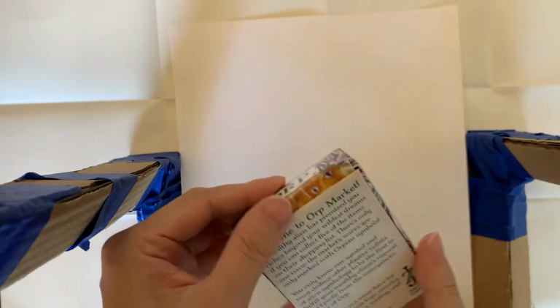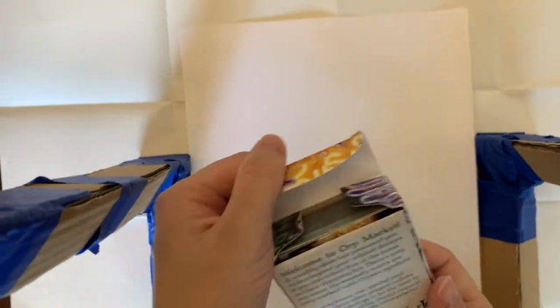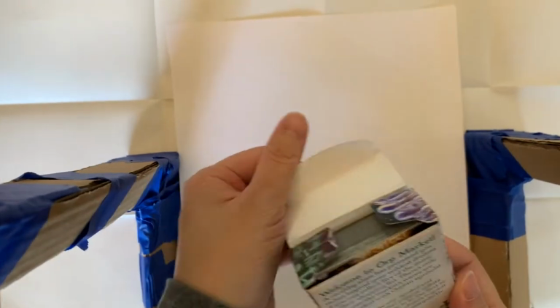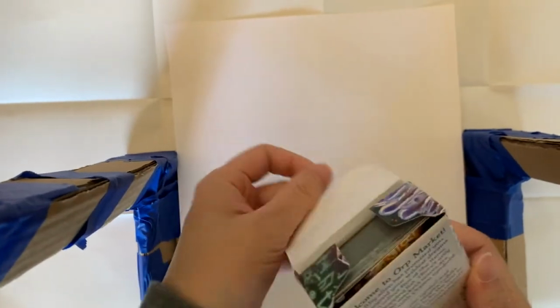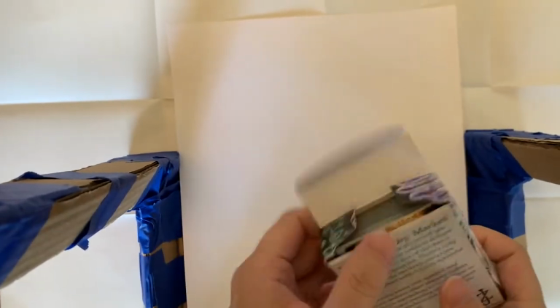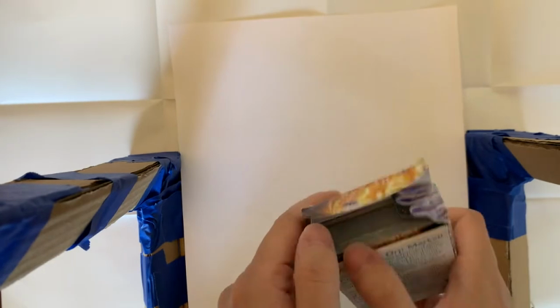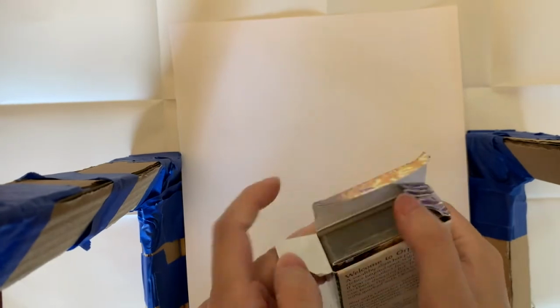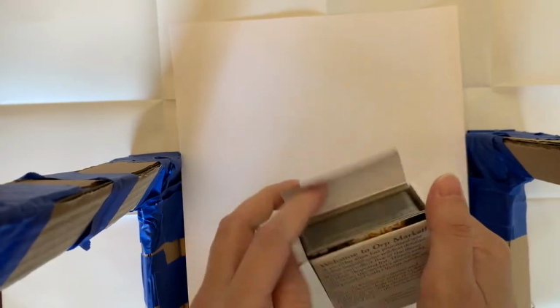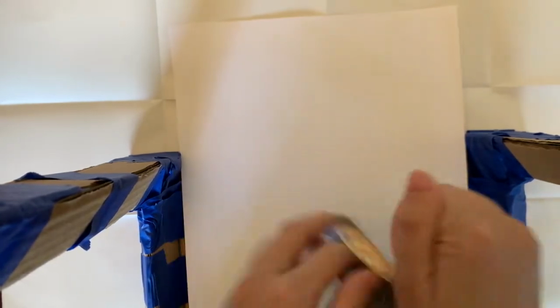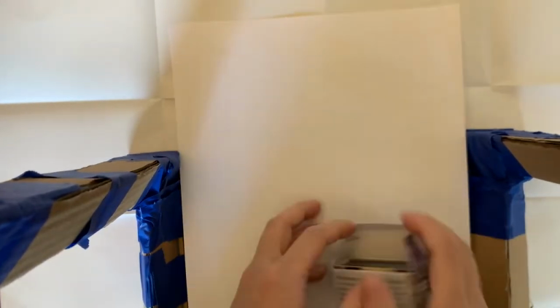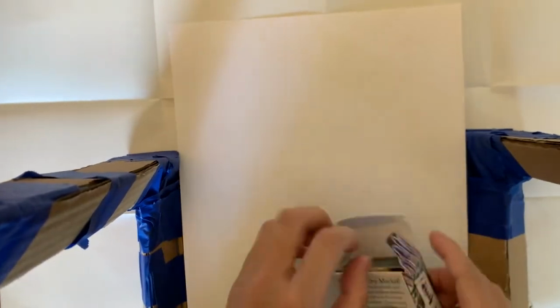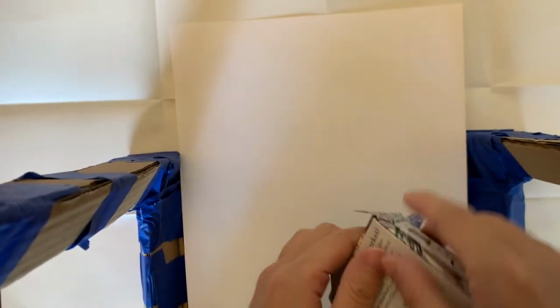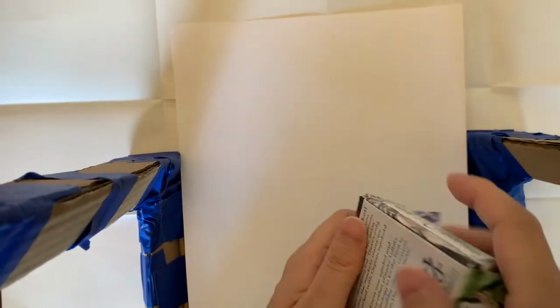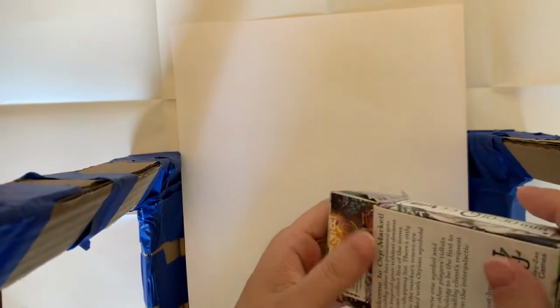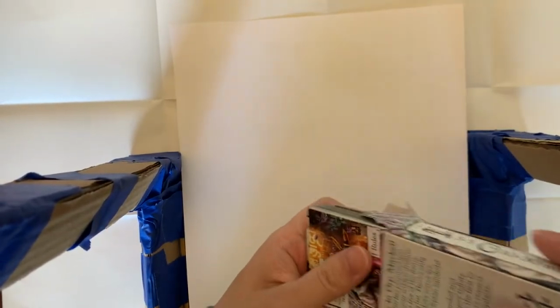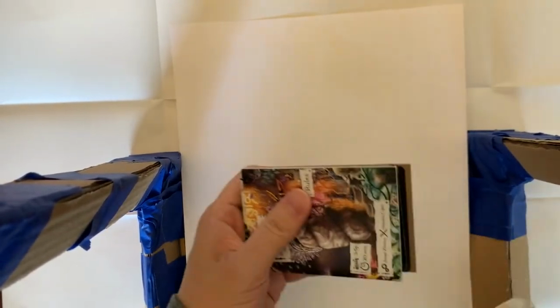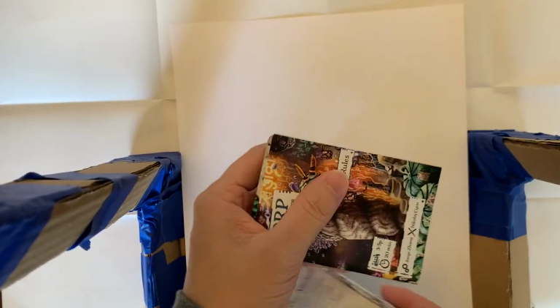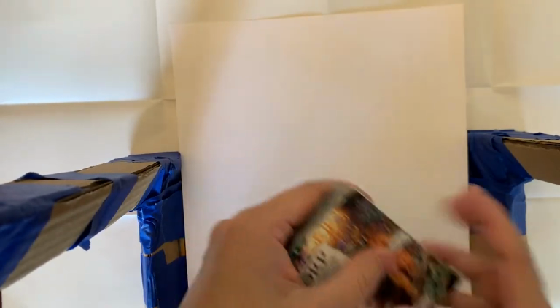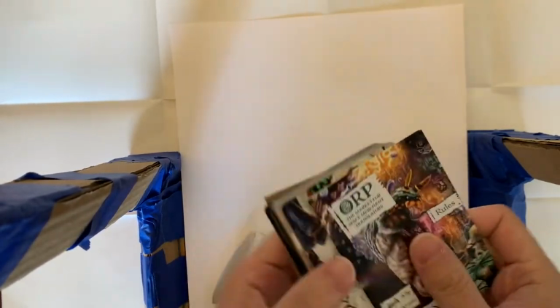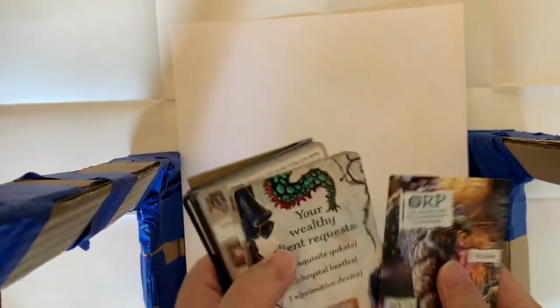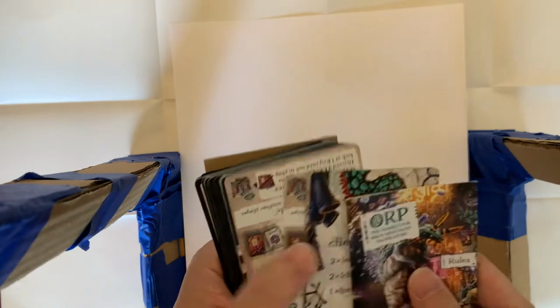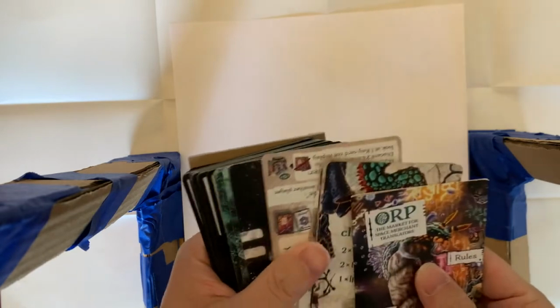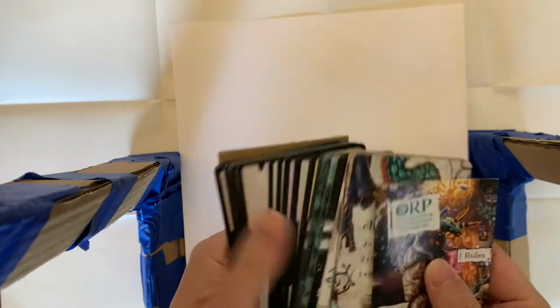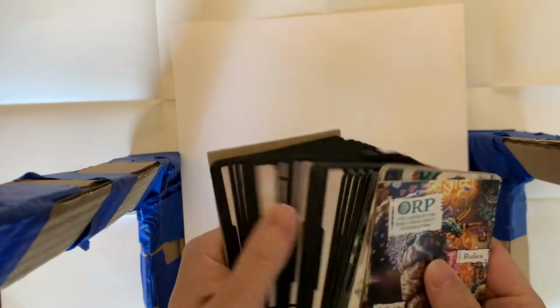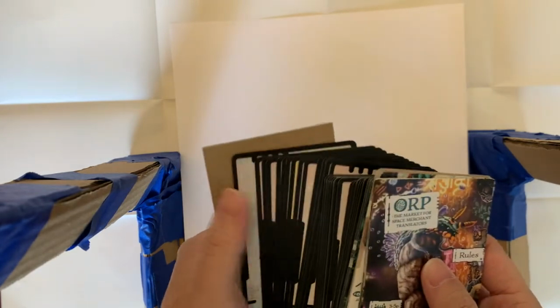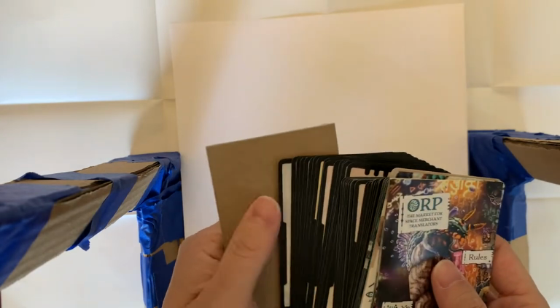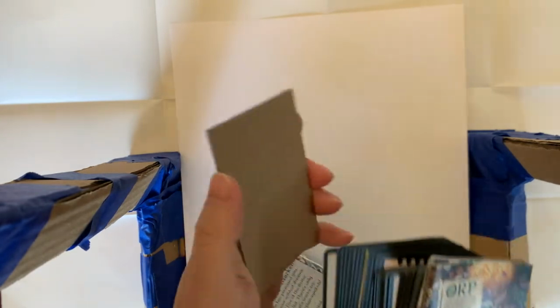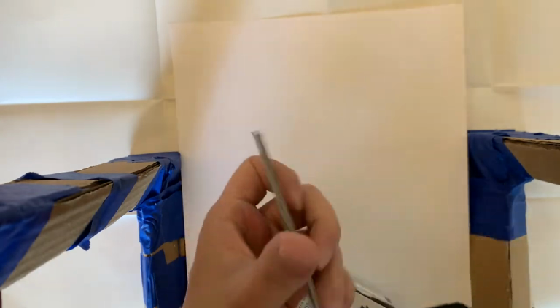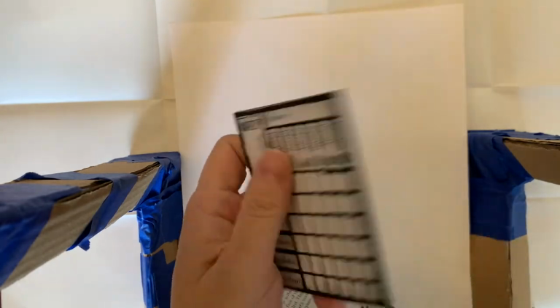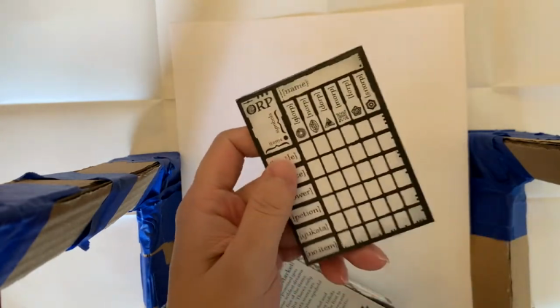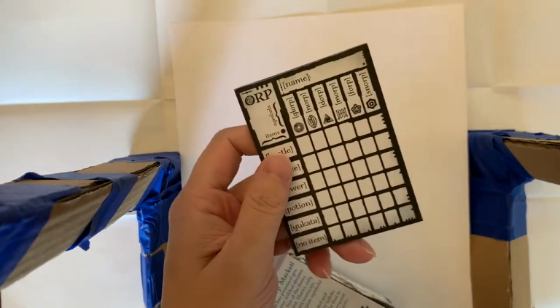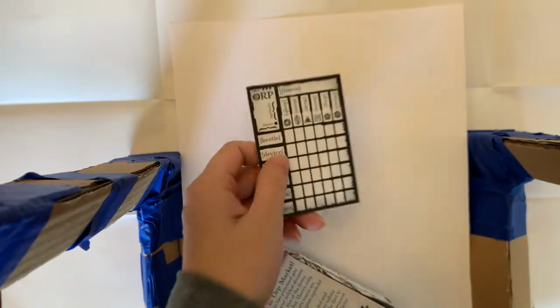When you open the box, you are going to have the contents which contain a deck of cards, a rulebook, and a logic matrix.